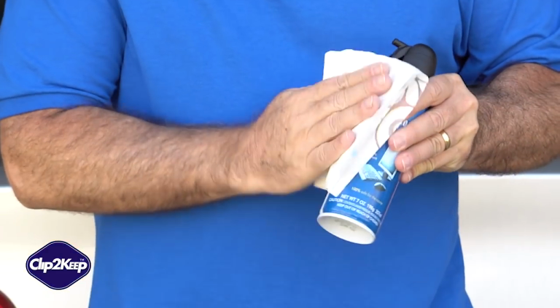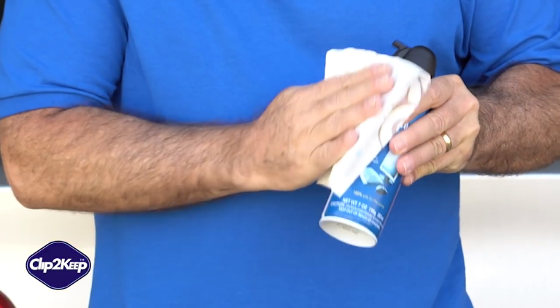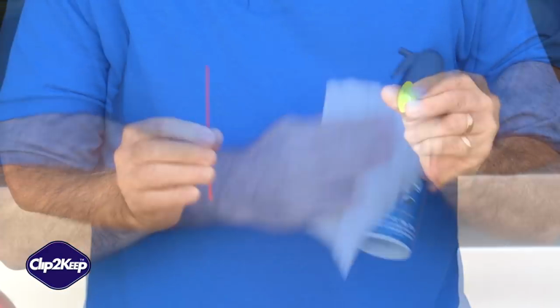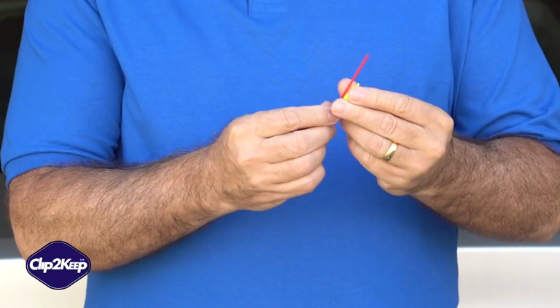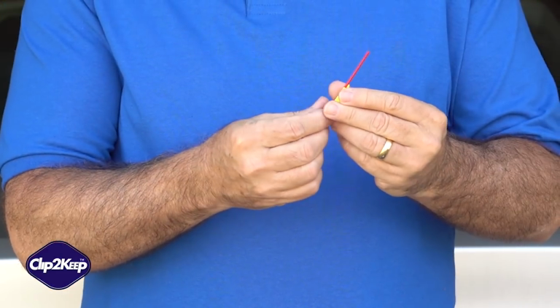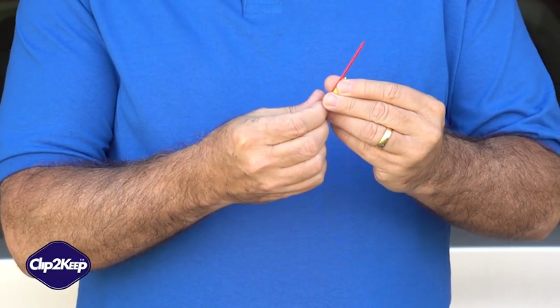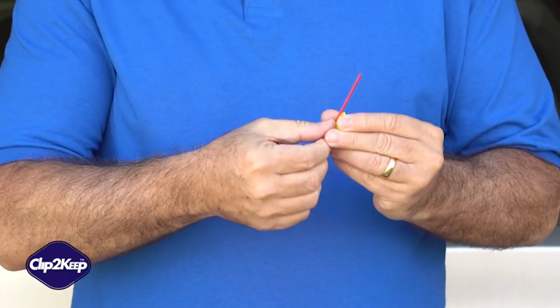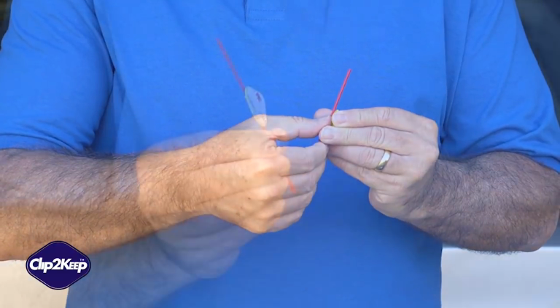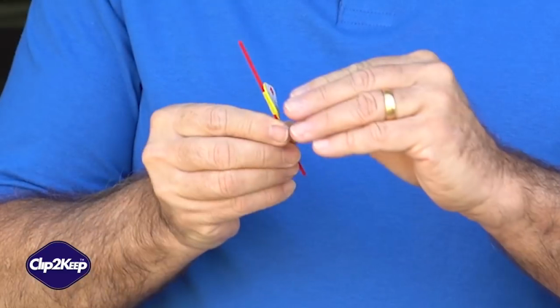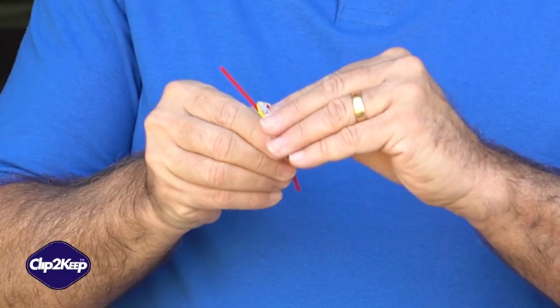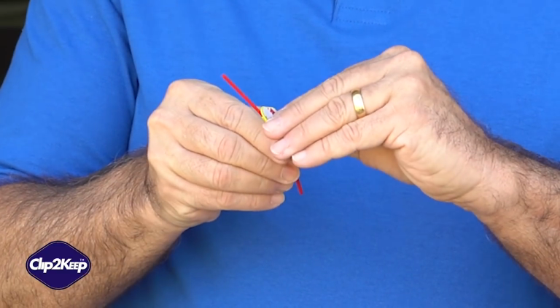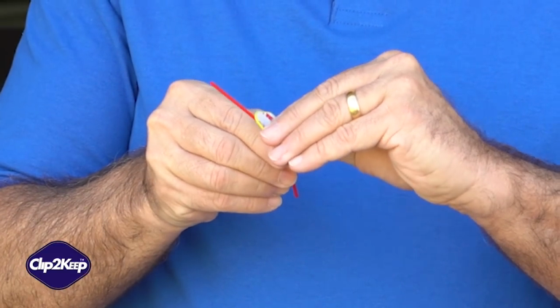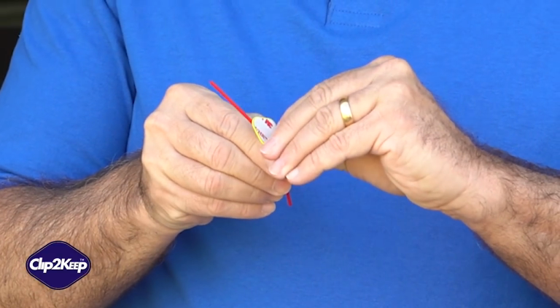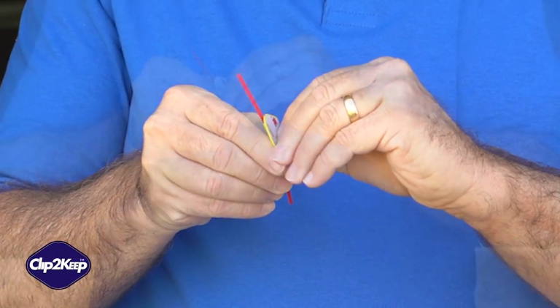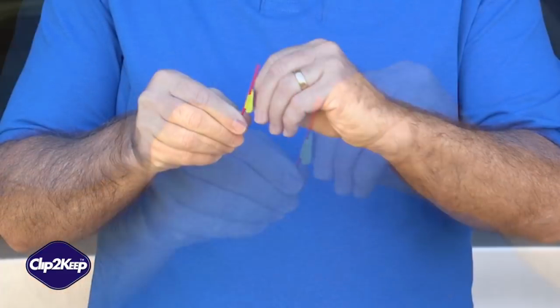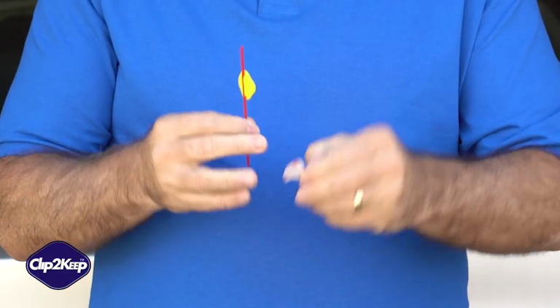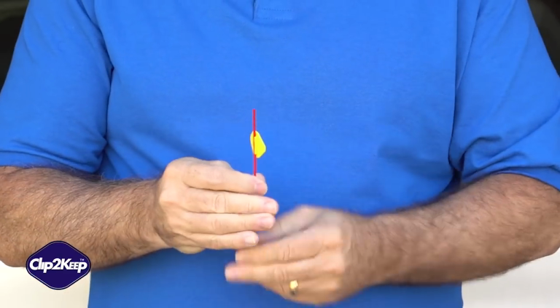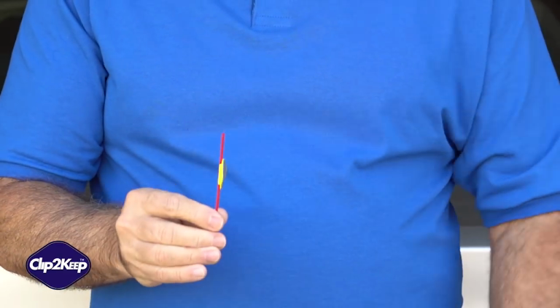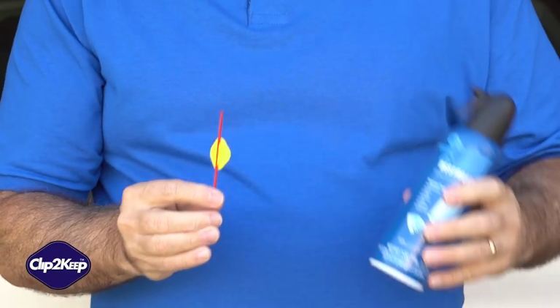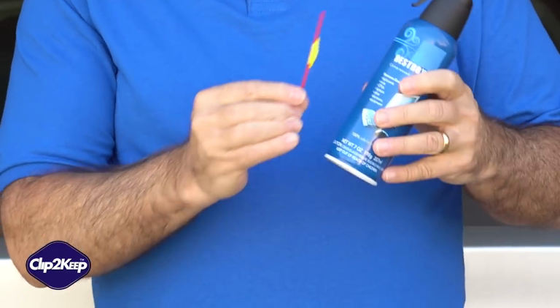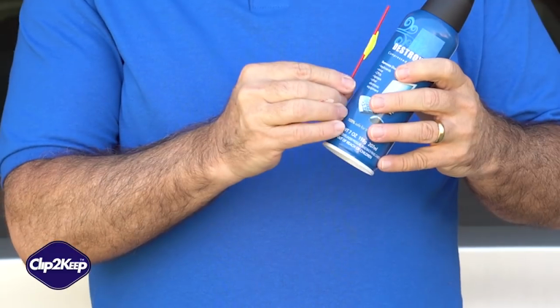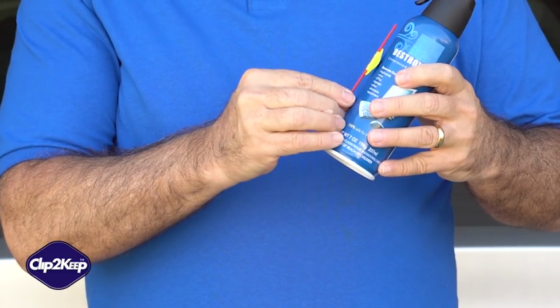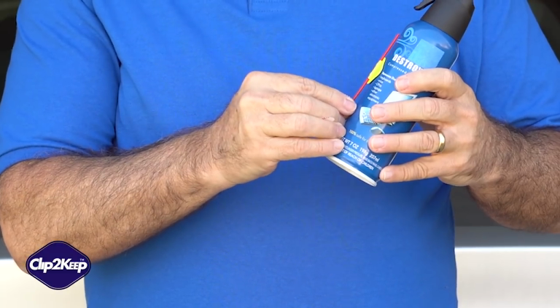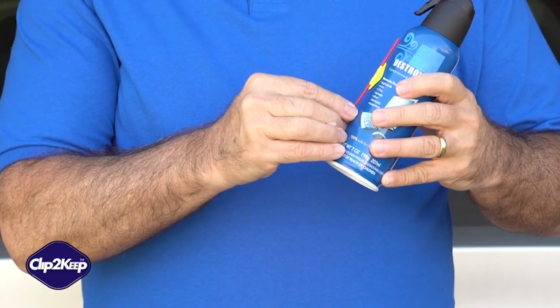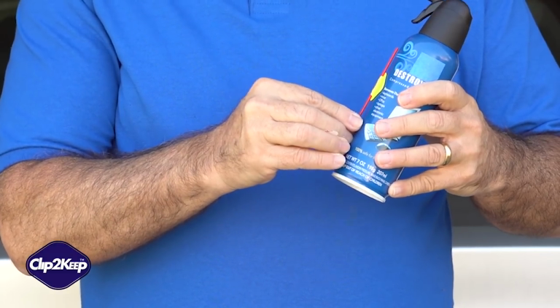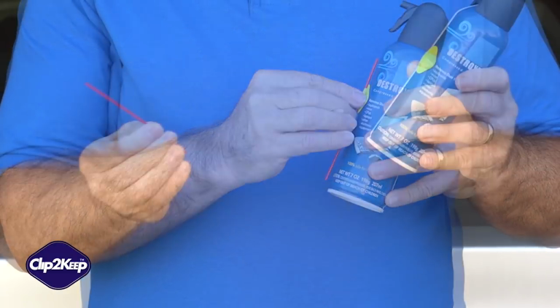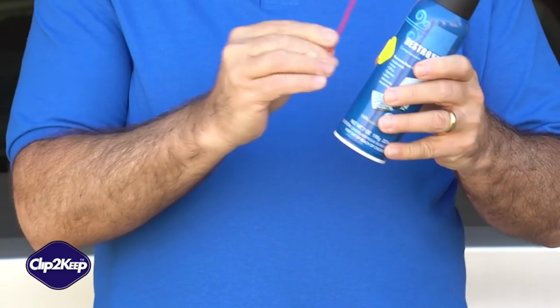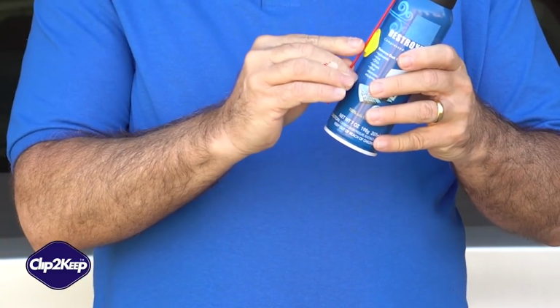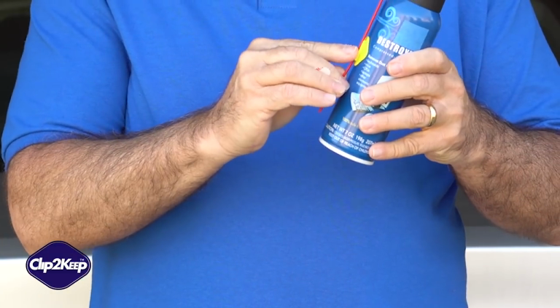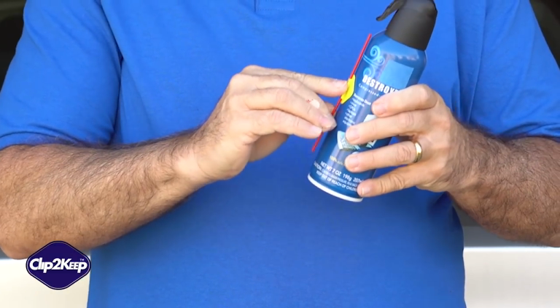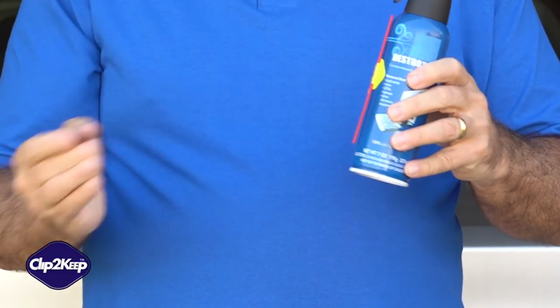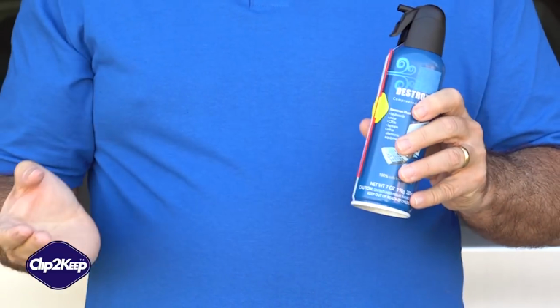First, make sure you have a clean surface. Then, peel the paper backing off, exposing the adhesive sticker. Attach it to the can, then clip it, and forget it.